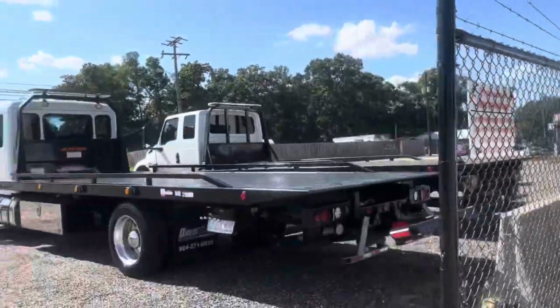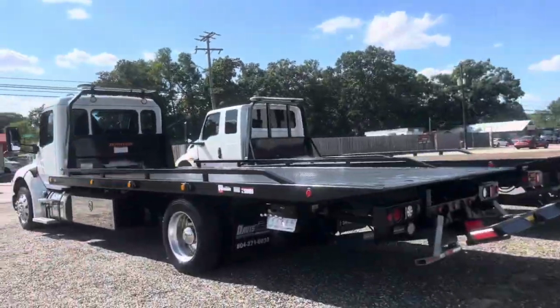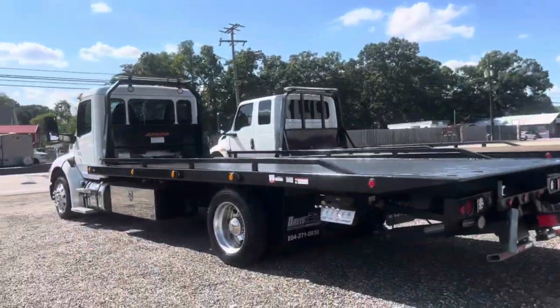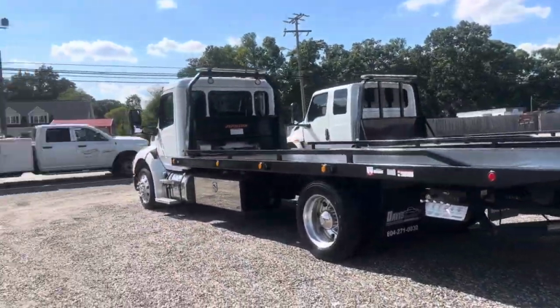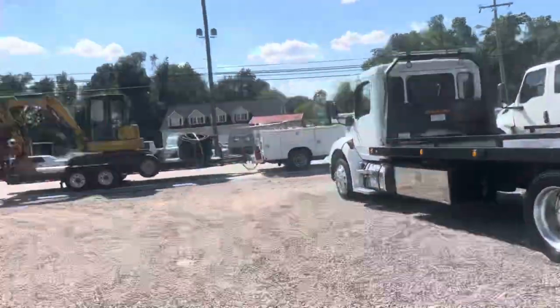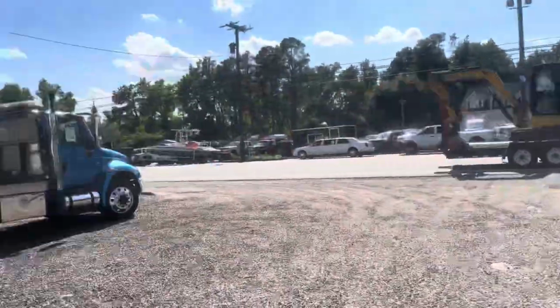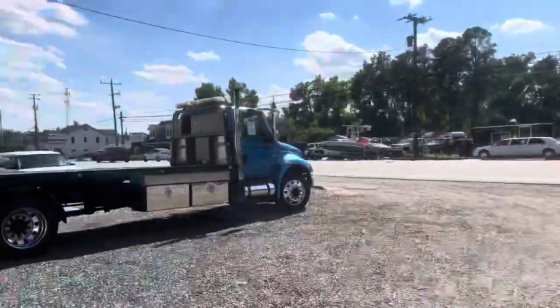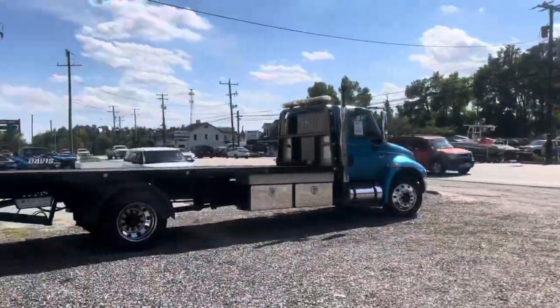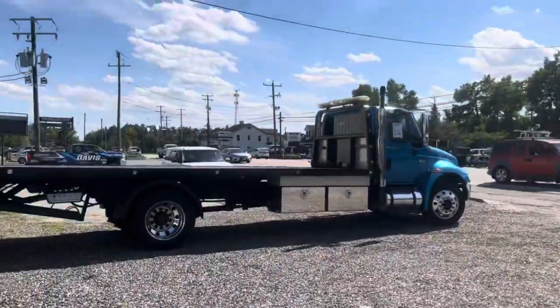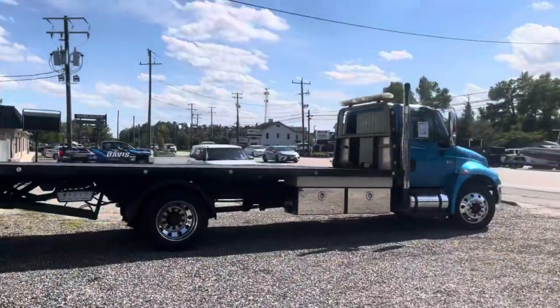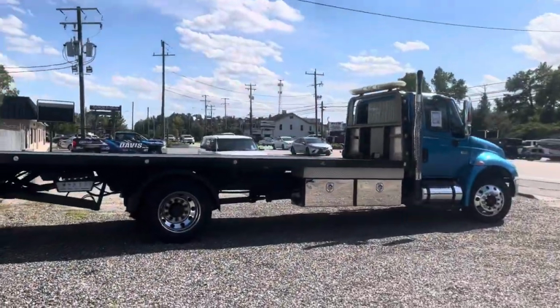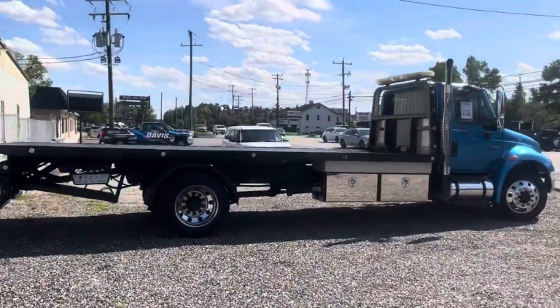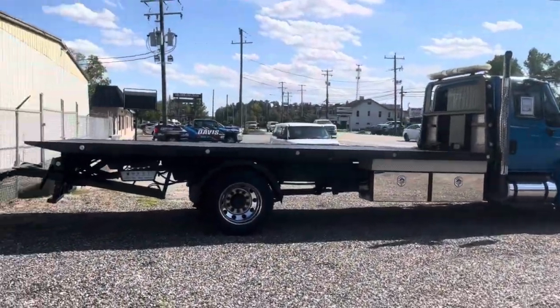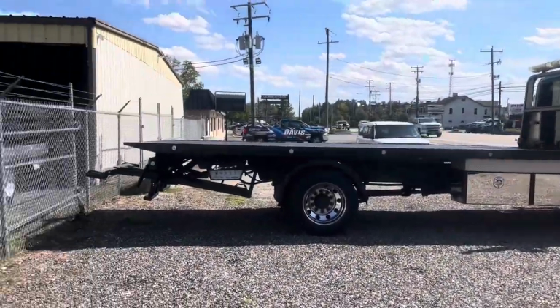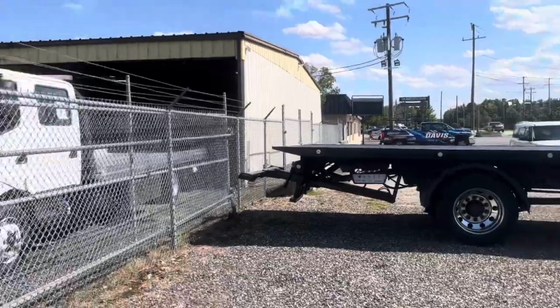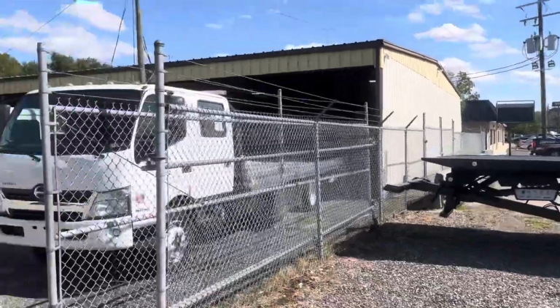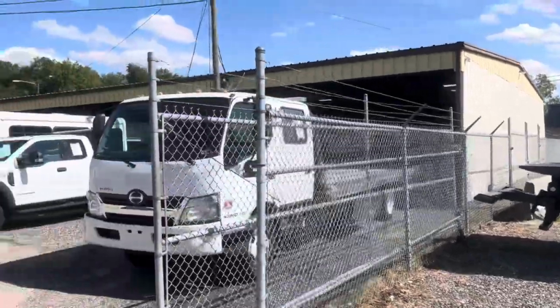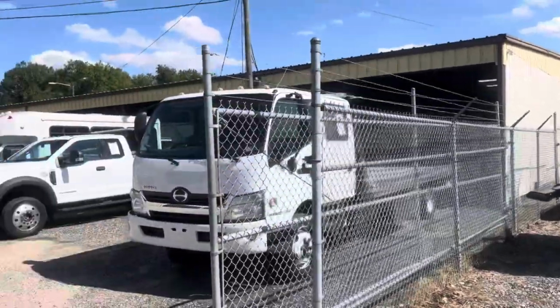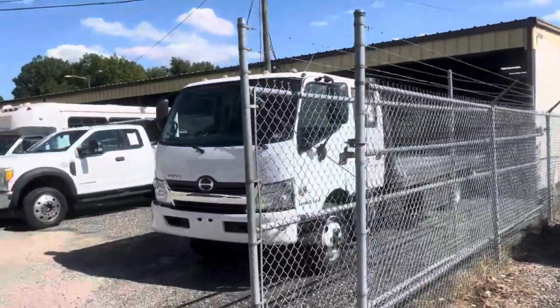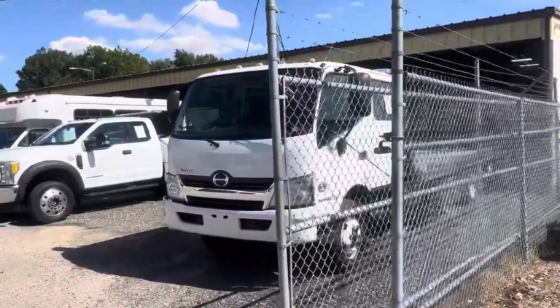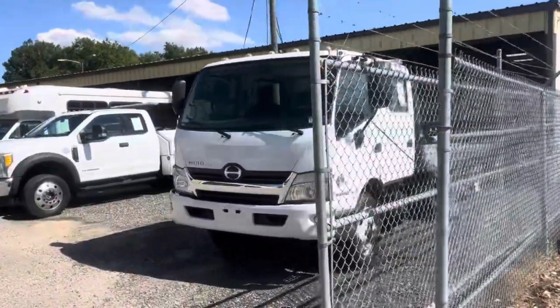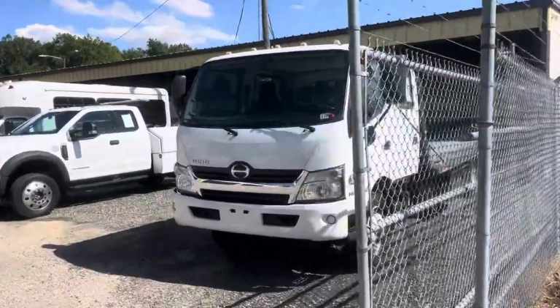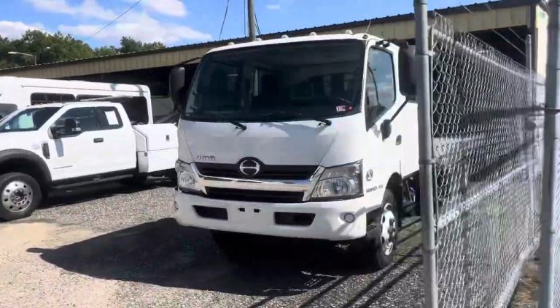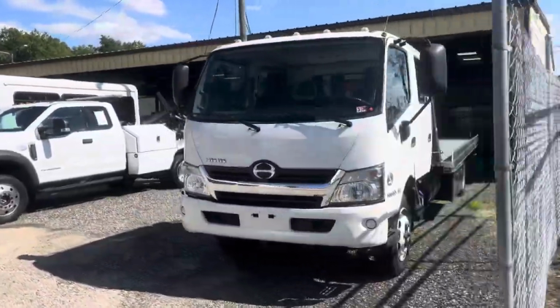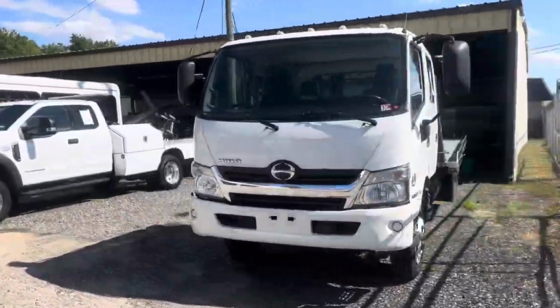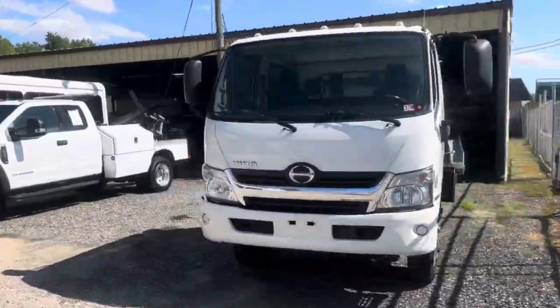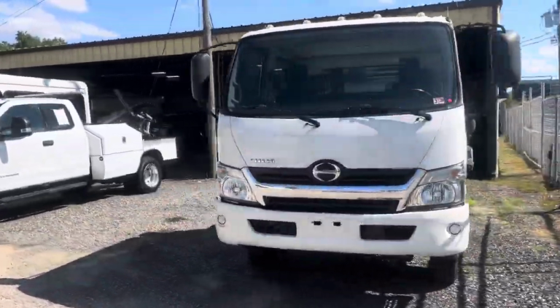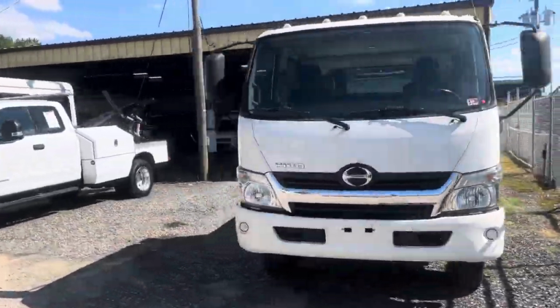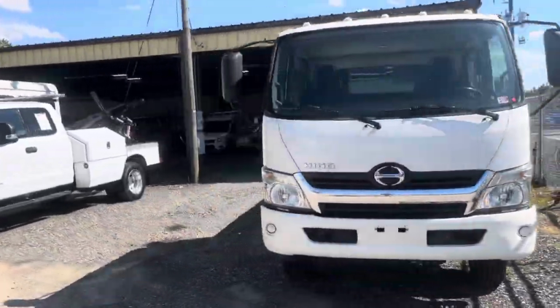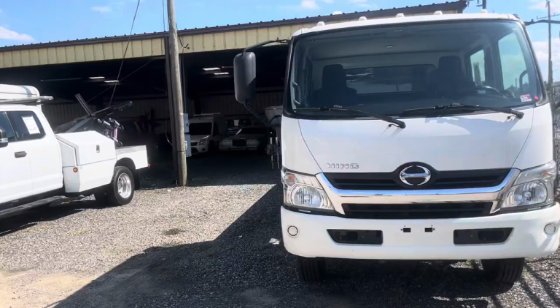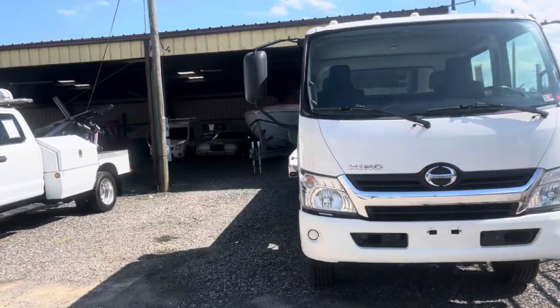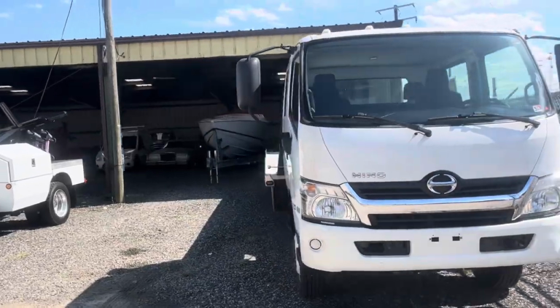Peterbilt, International, and an old-school International. And even a Hino crew cab. Check them out anytime at davis4x4.com.